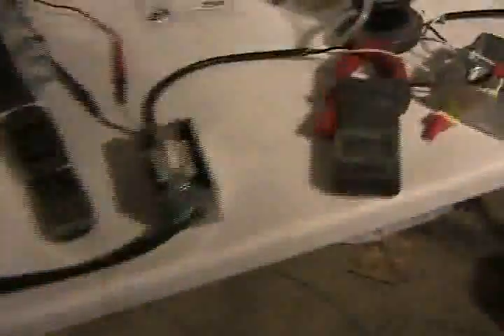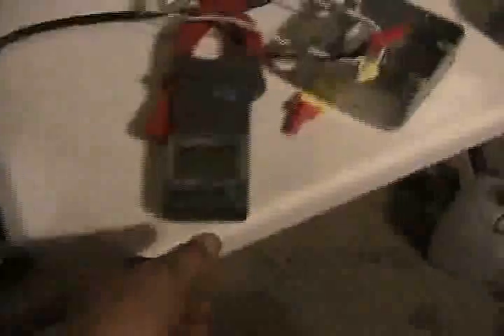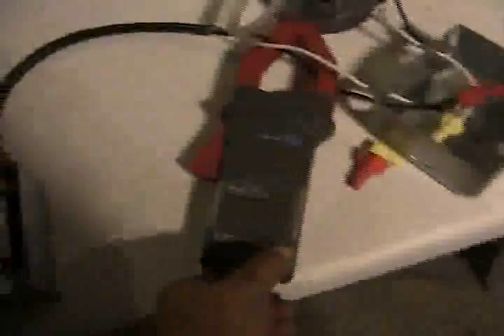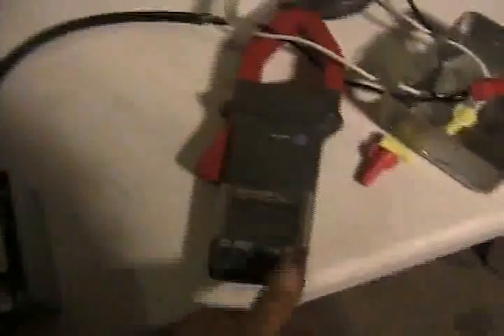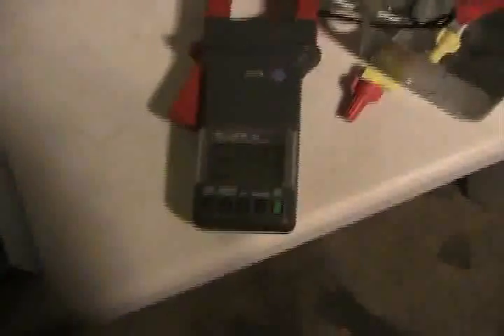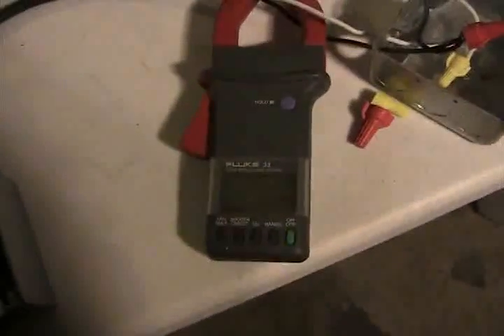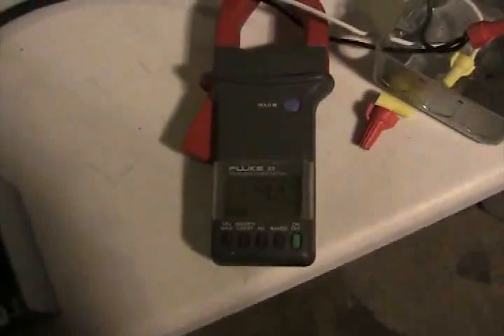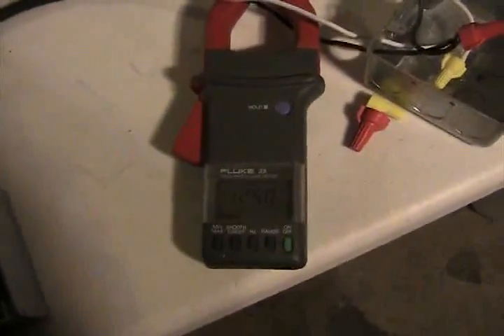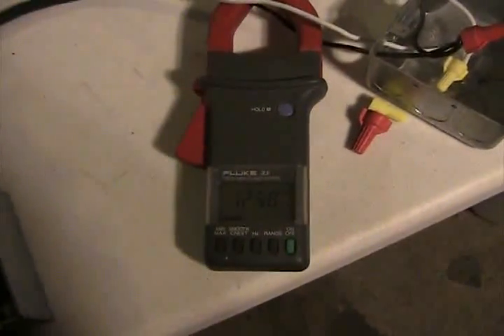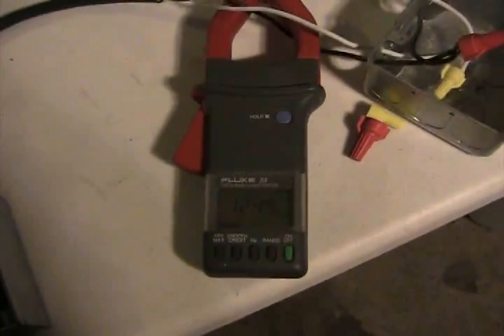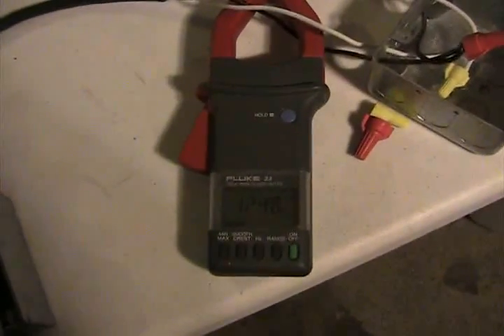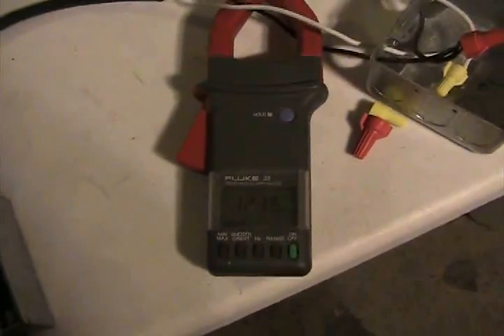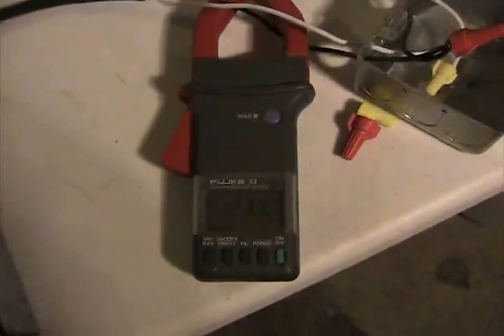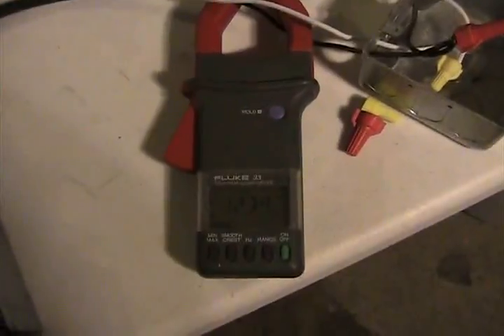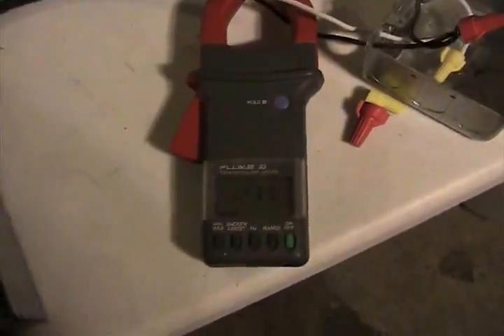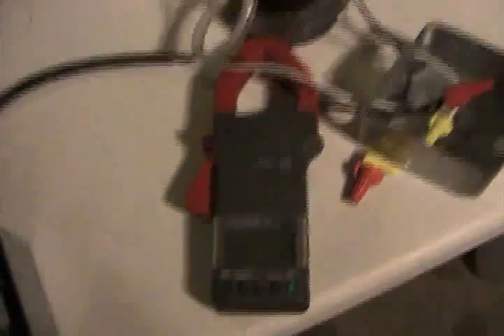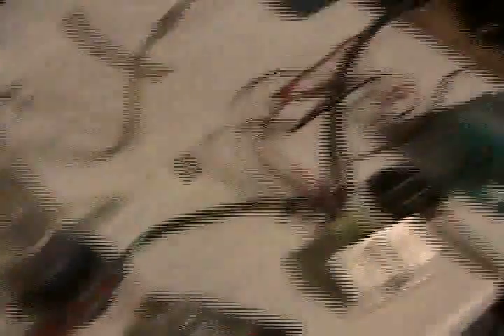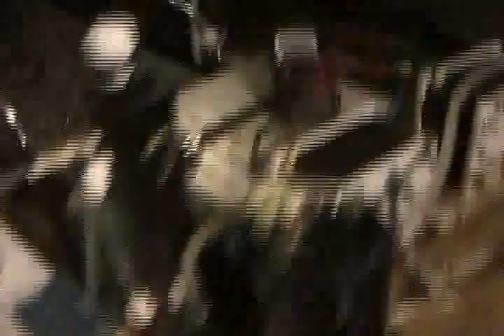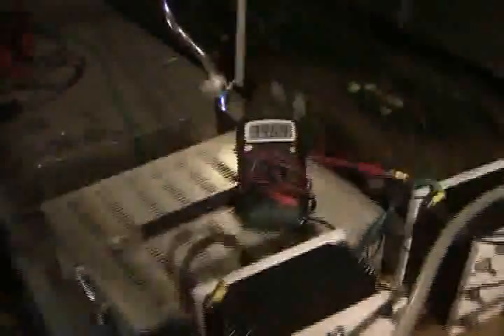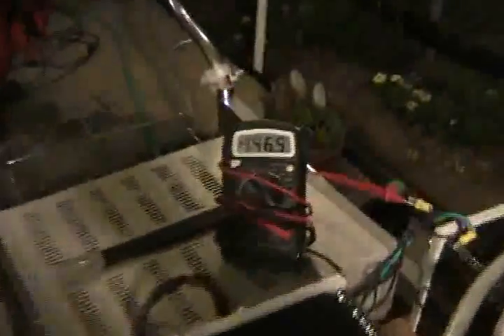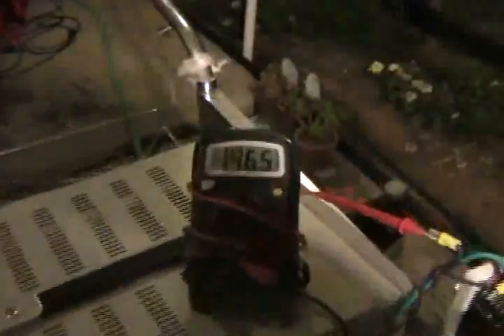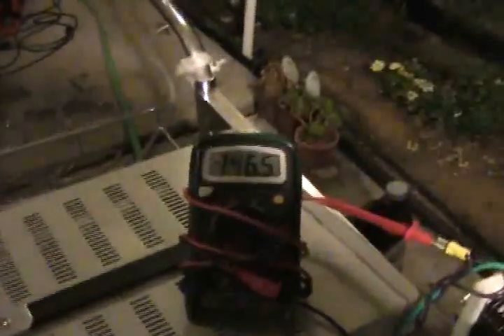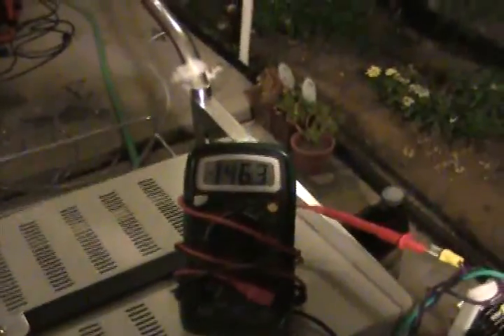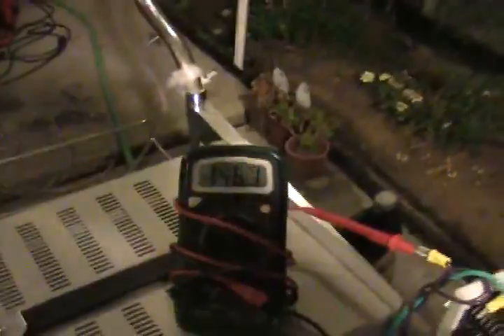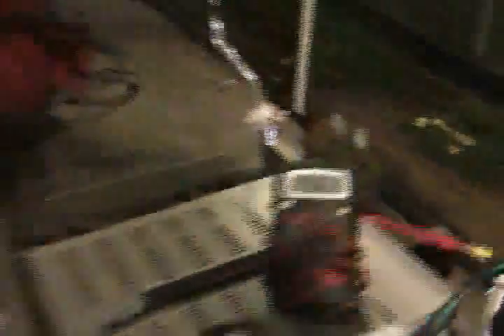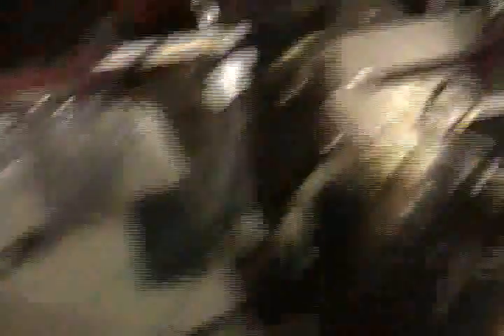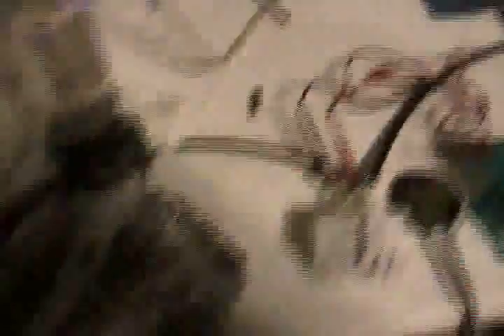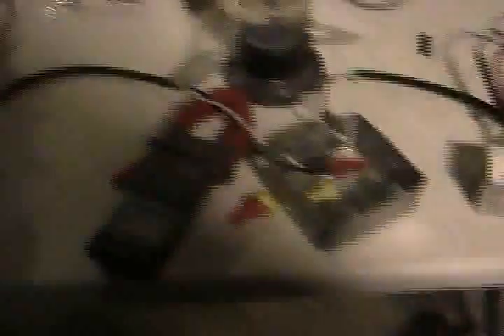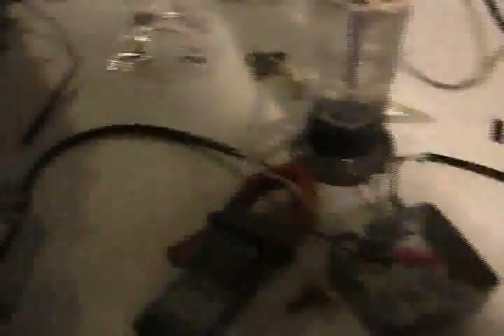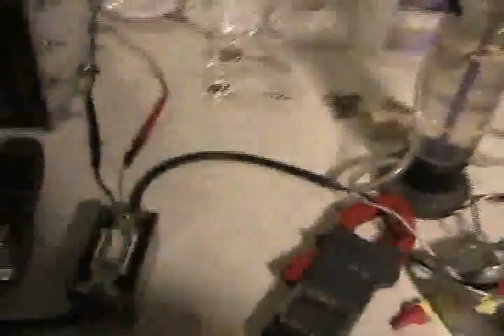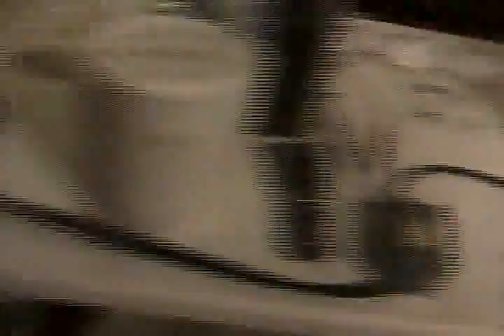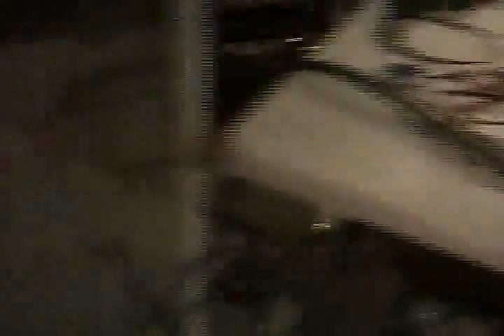We're running on about 12 and a half amps, 146 volts DC, and 115 volts AC.